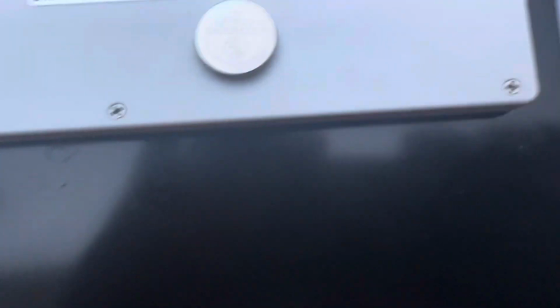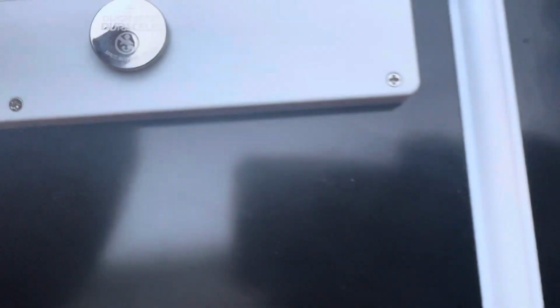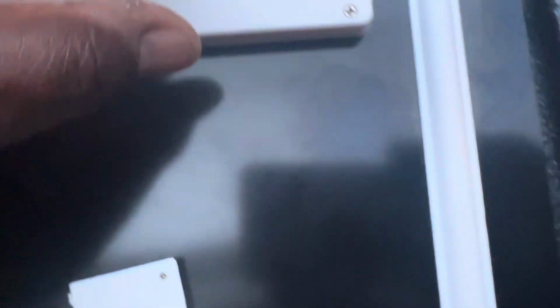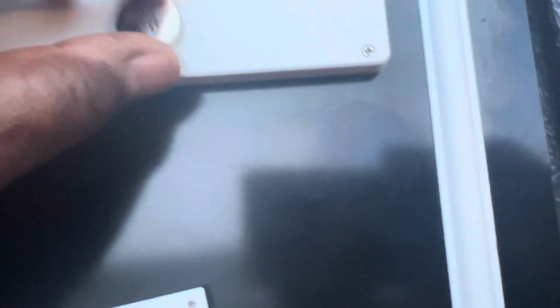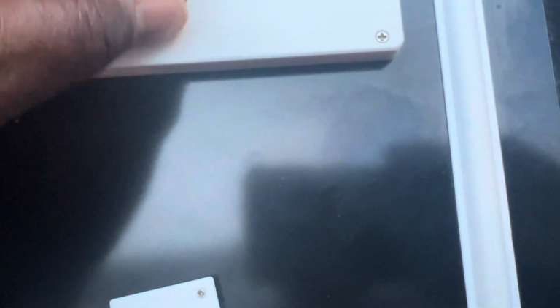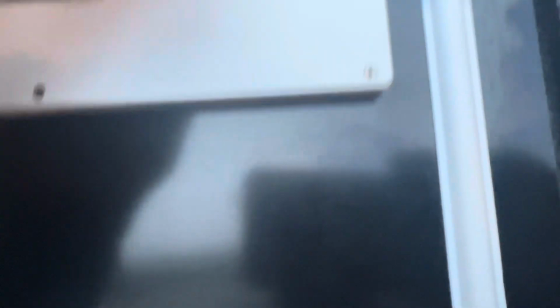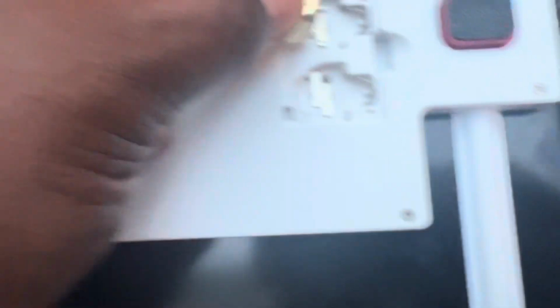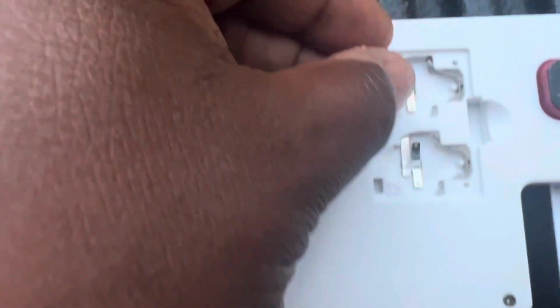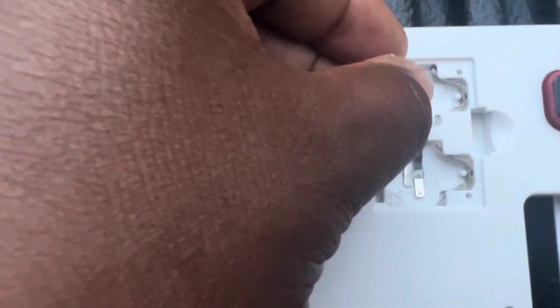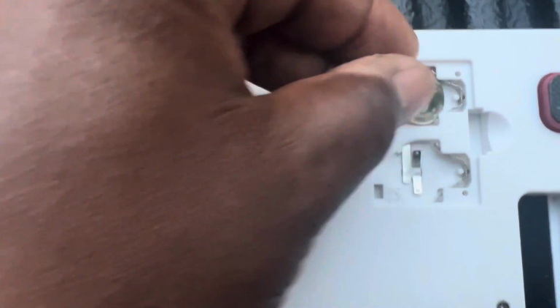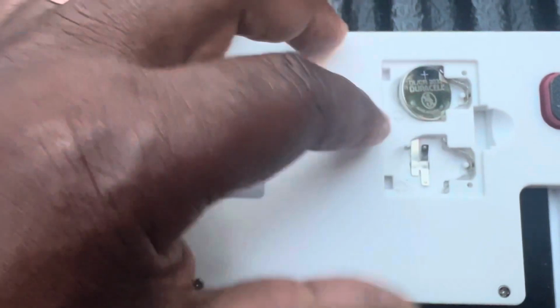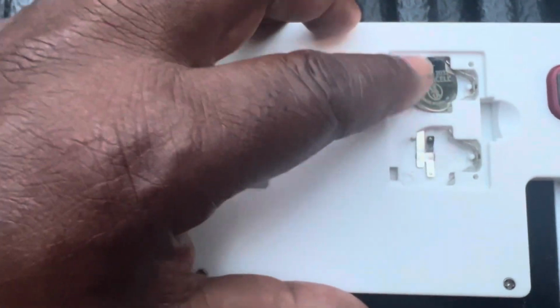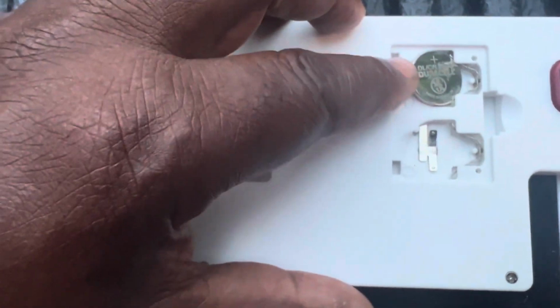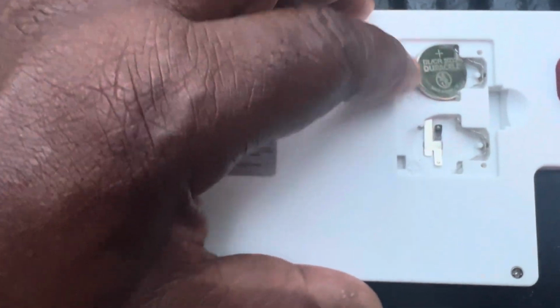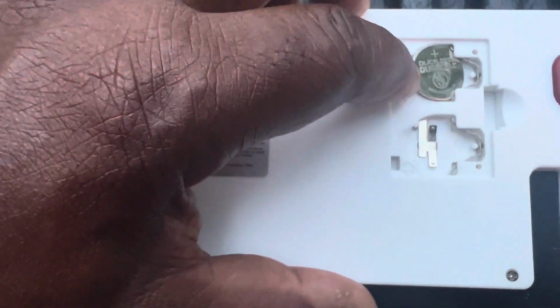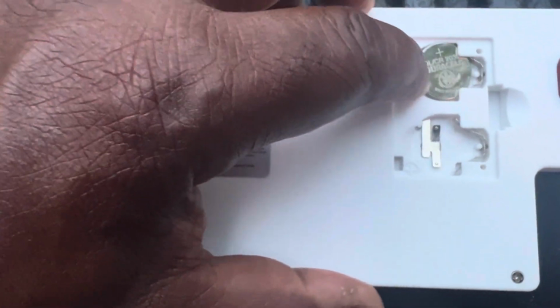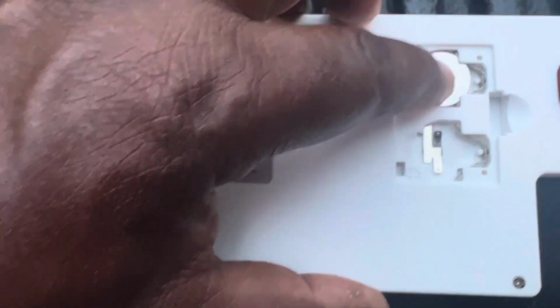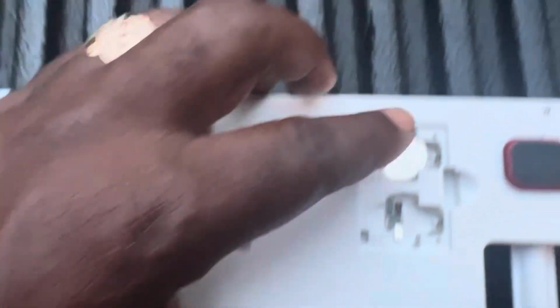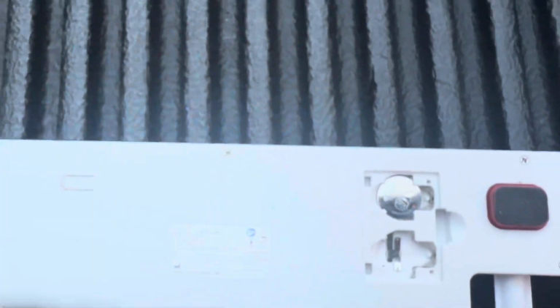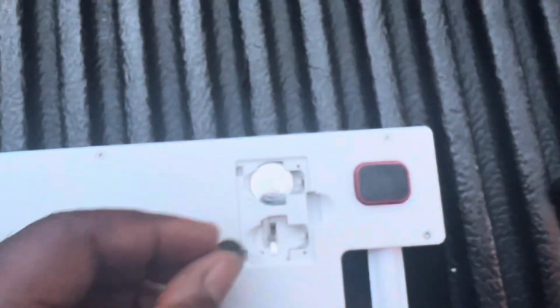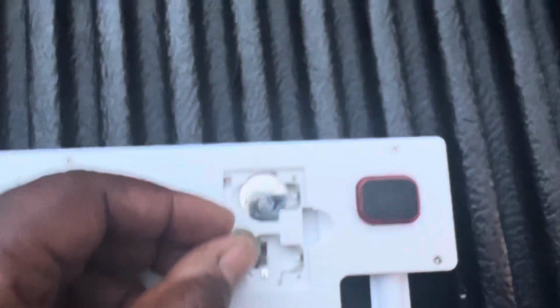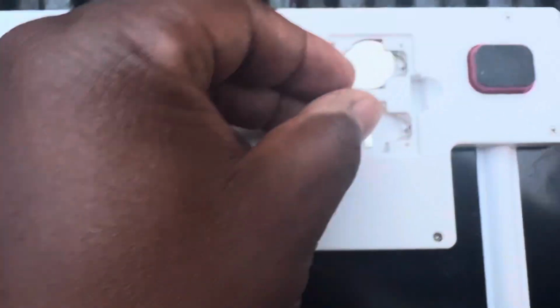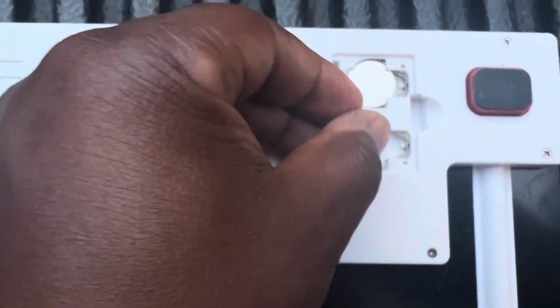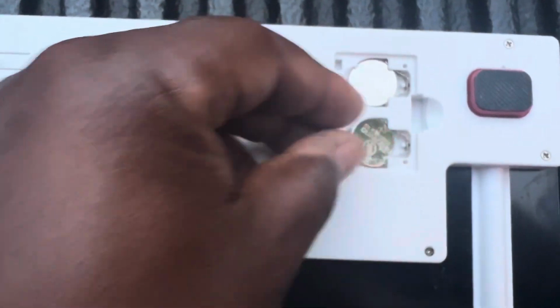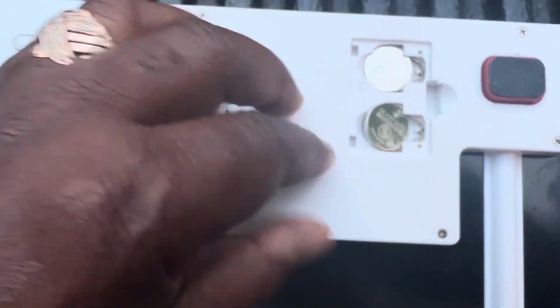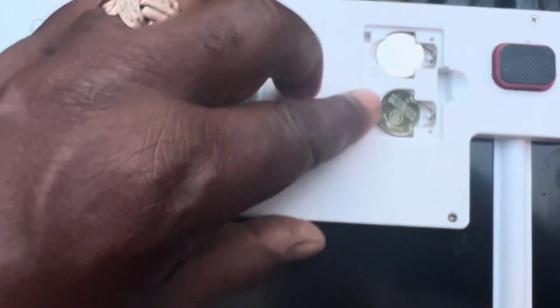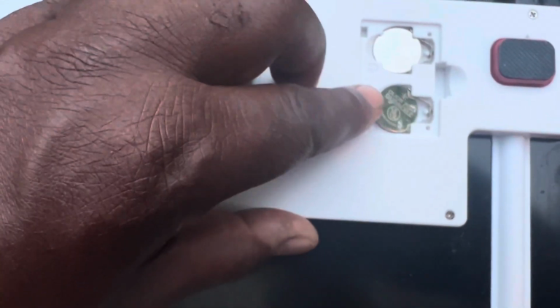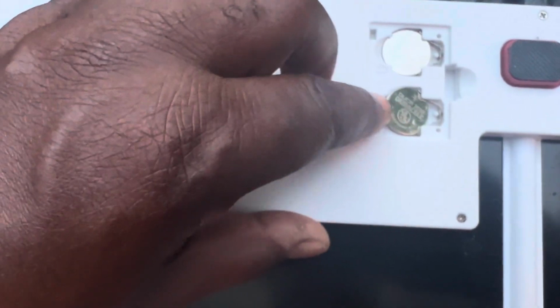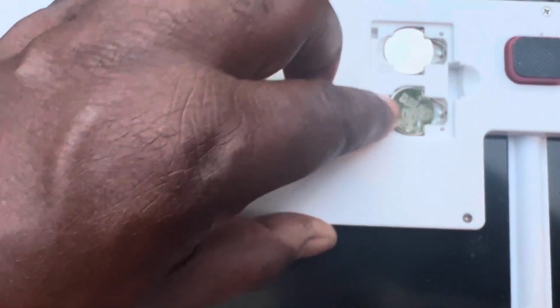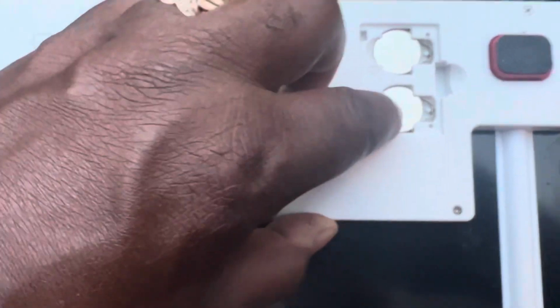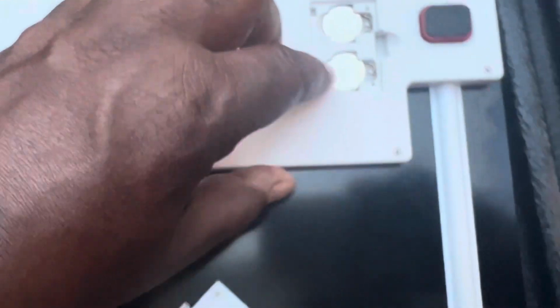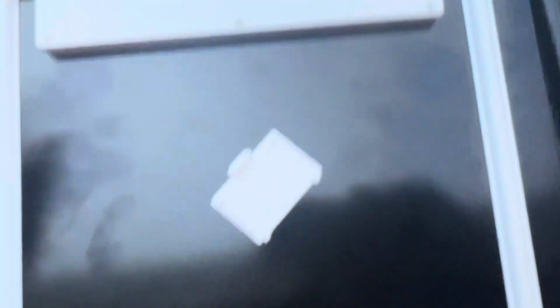Take your new batteries and put them in — just like that, push to the right. It's spring loaded, it'll pop right in. See how I'm doing that? And that's easy.